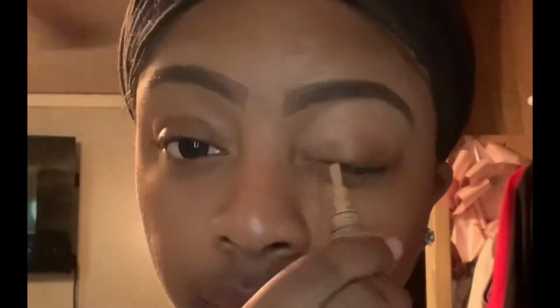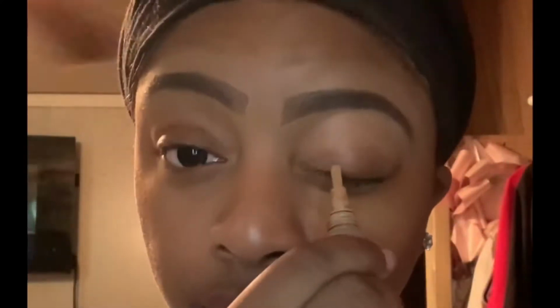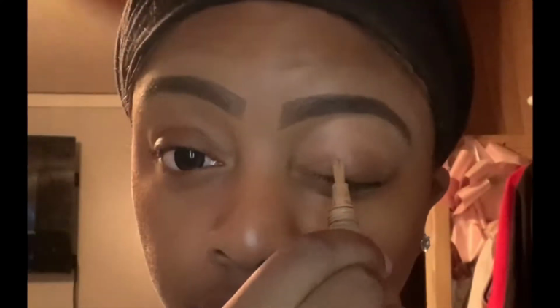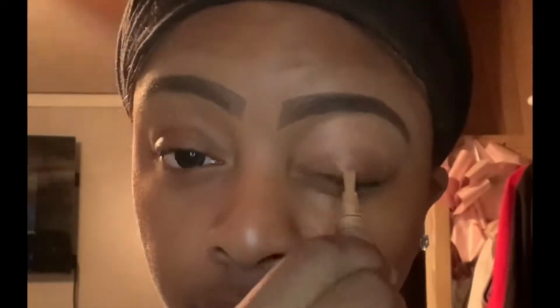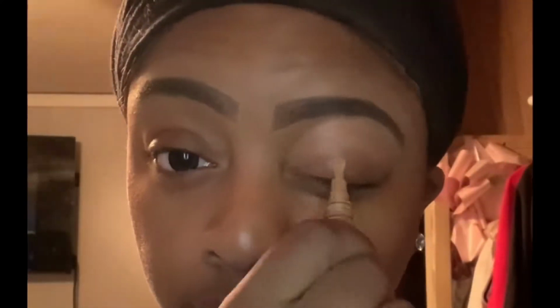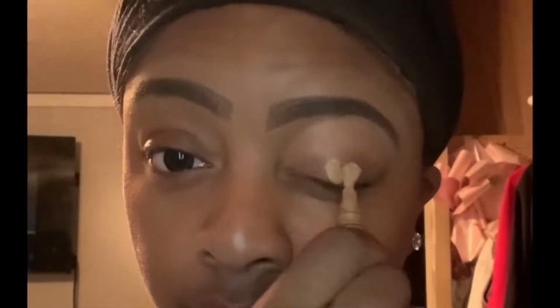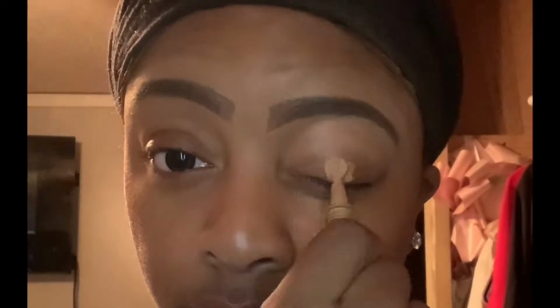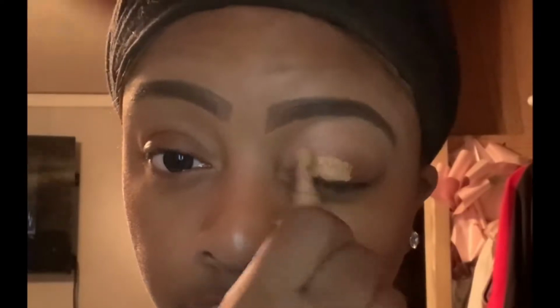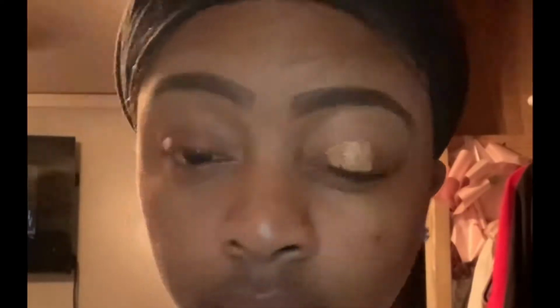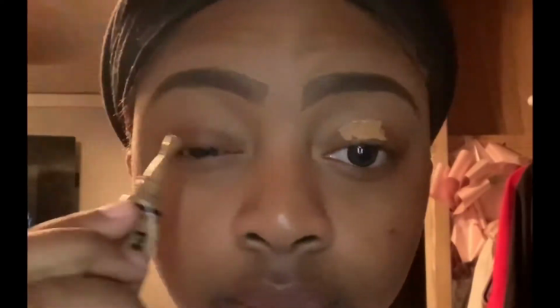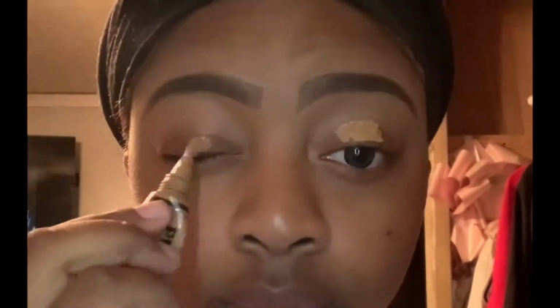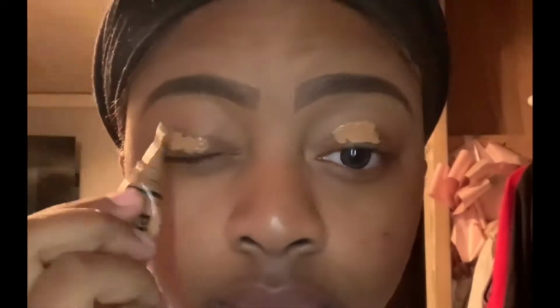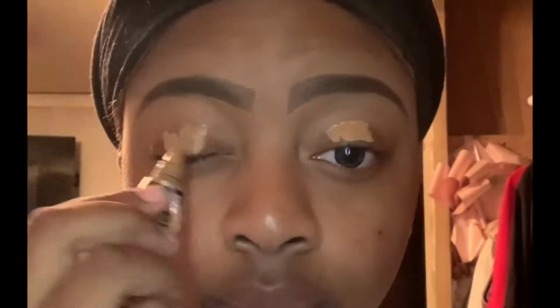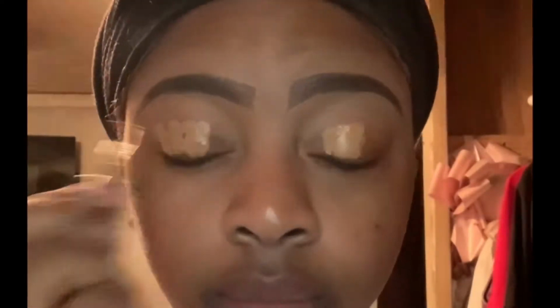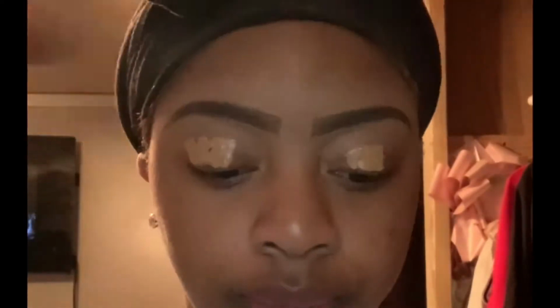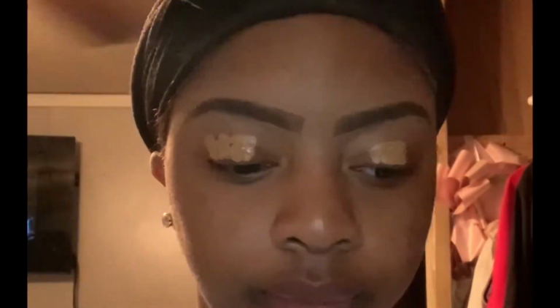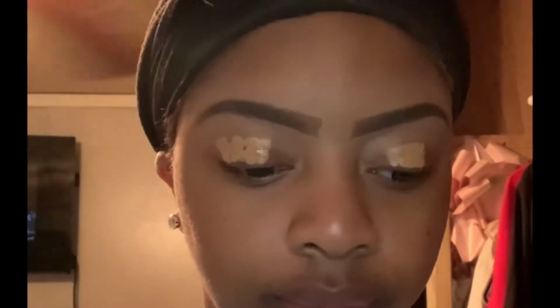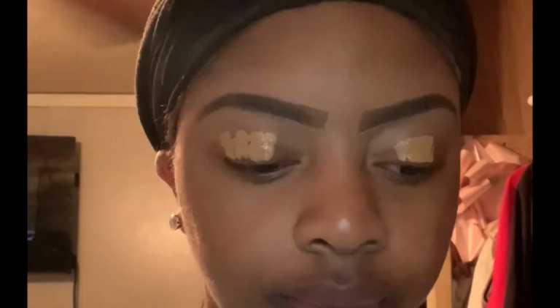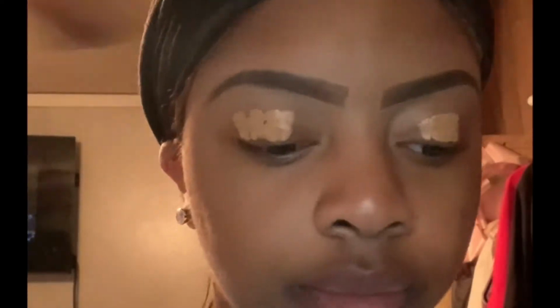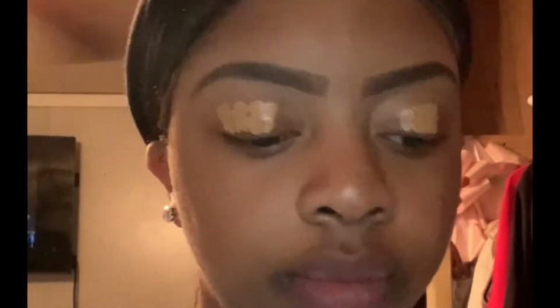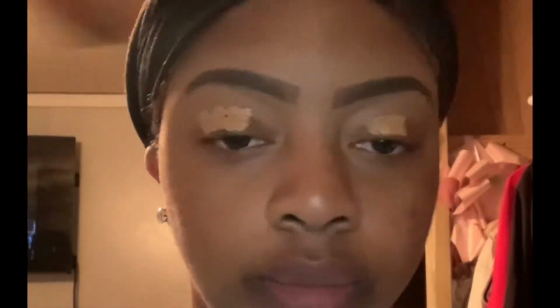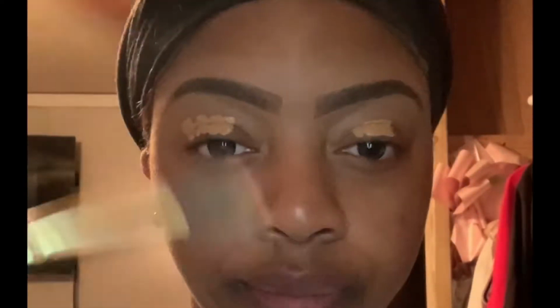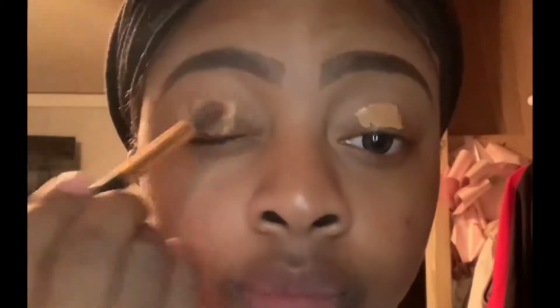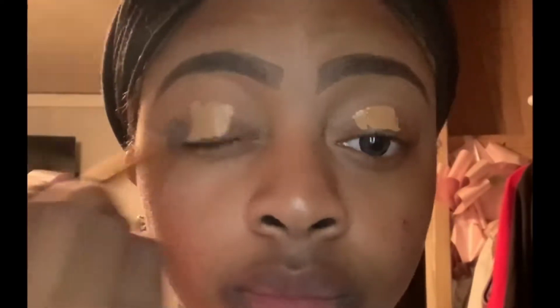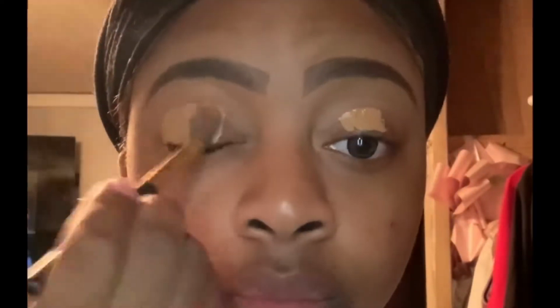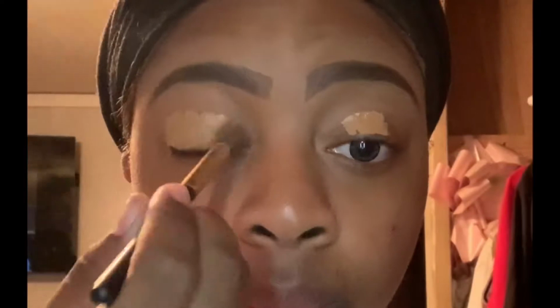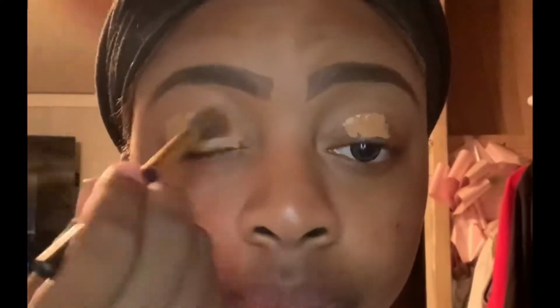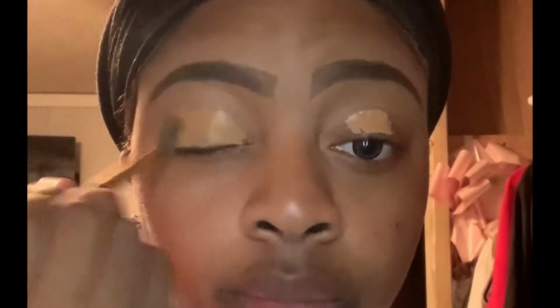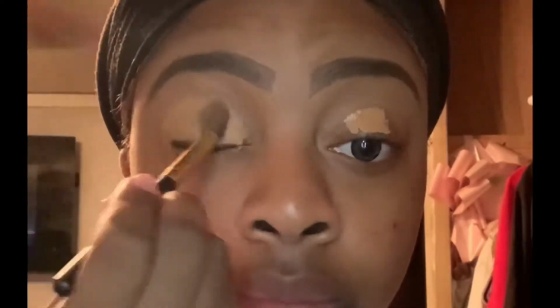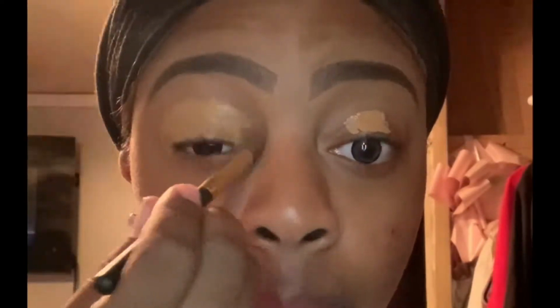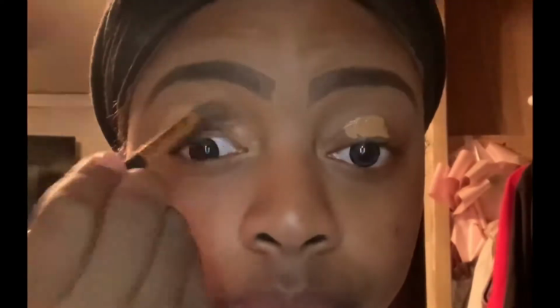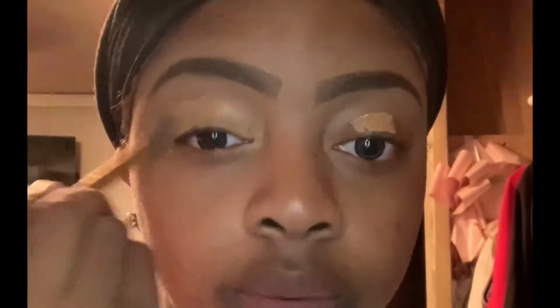So first I'm going to start off using the LA Pro Girl Concealer in the color Fawn to prime my eyes with. And to spread that concealer out, I'm going to use a fluffy brush.